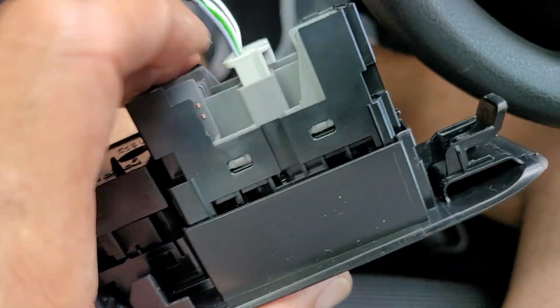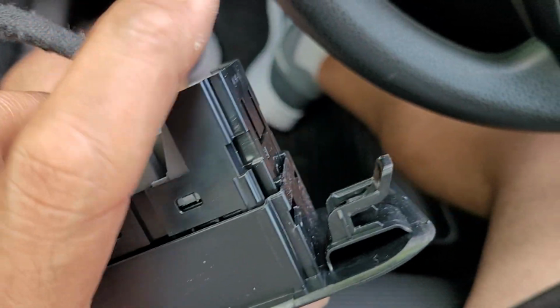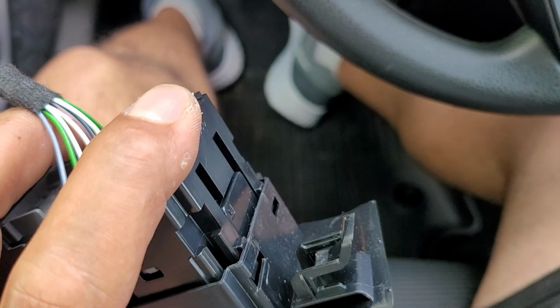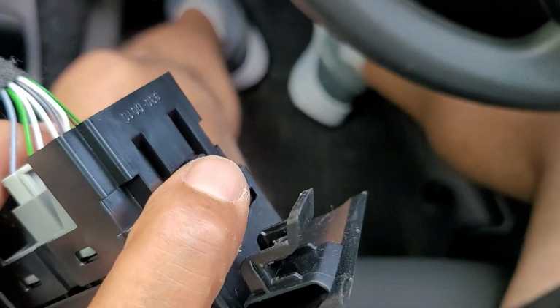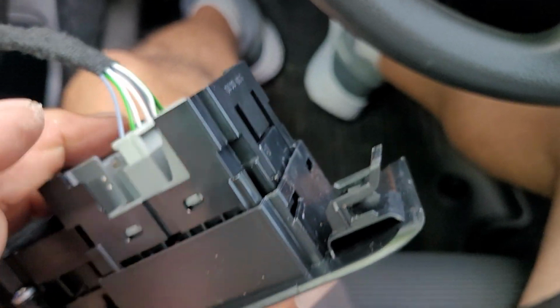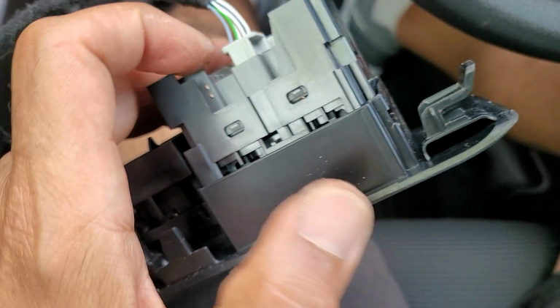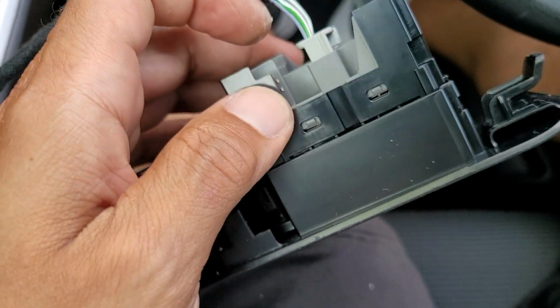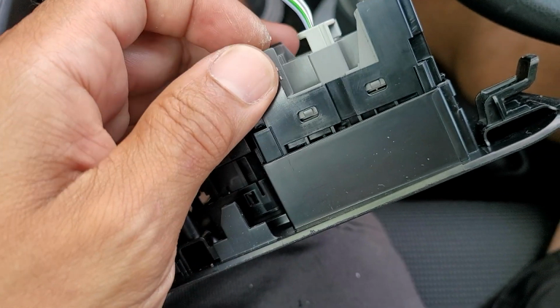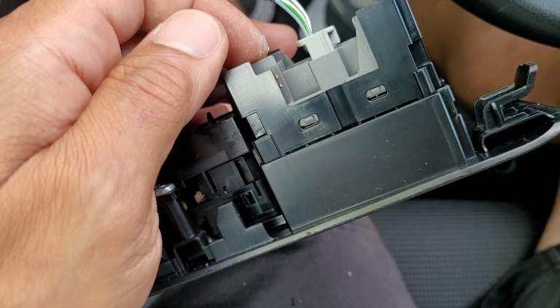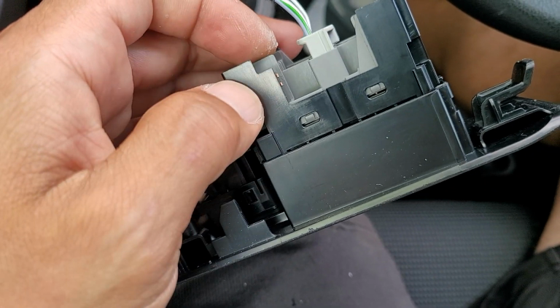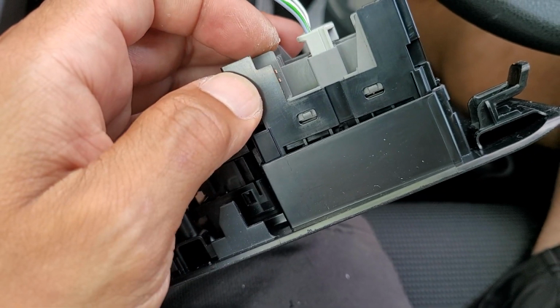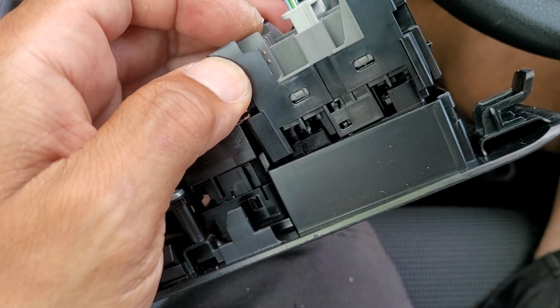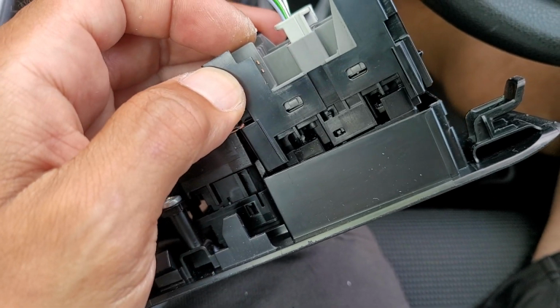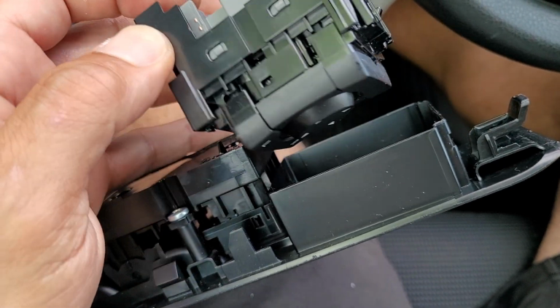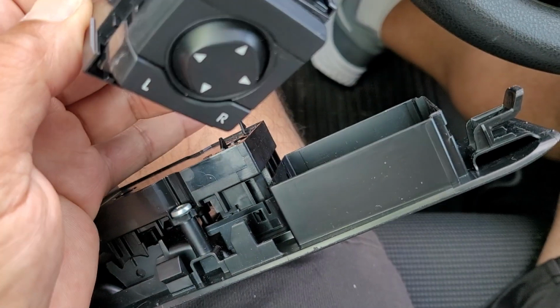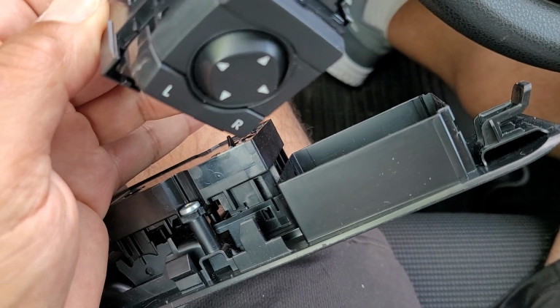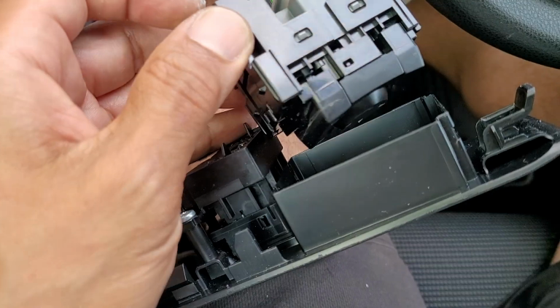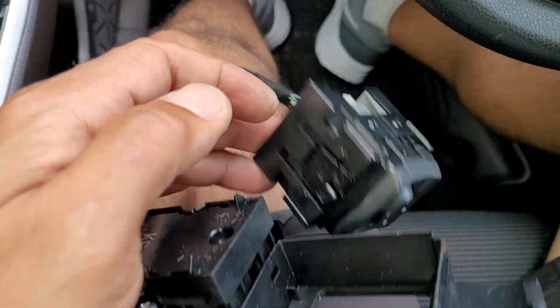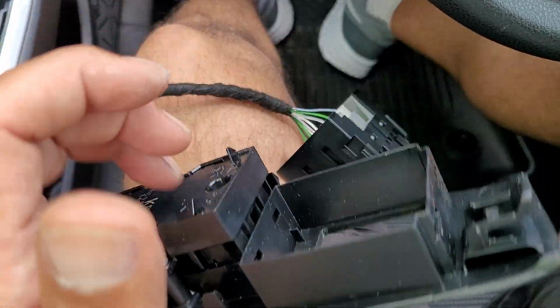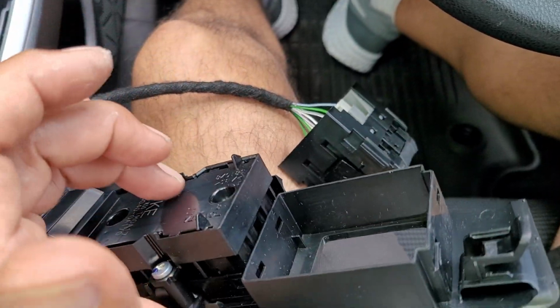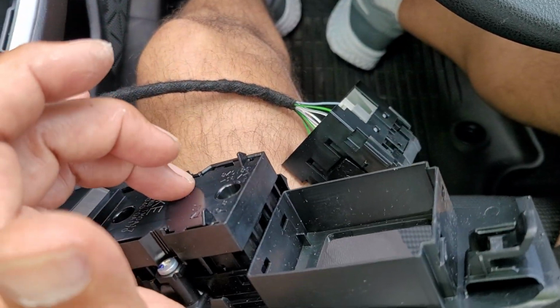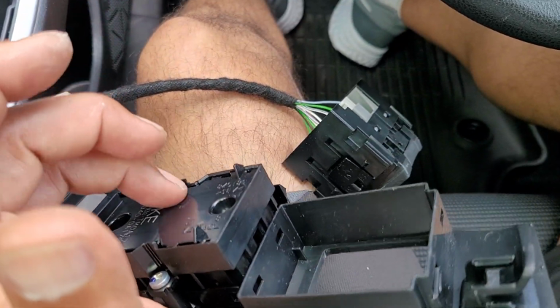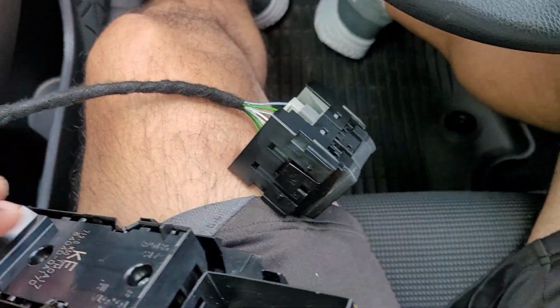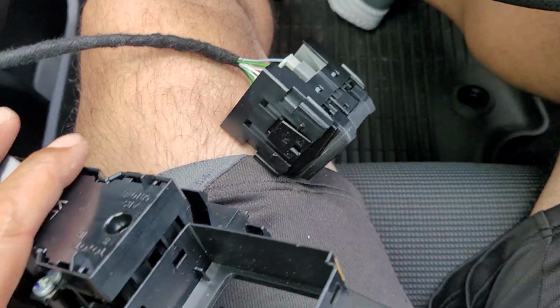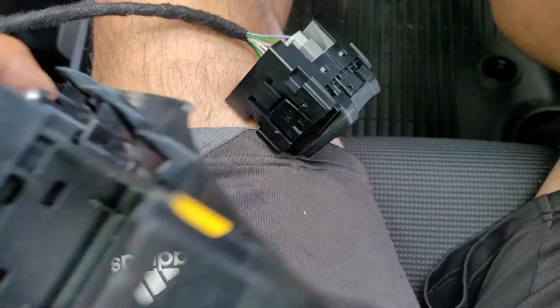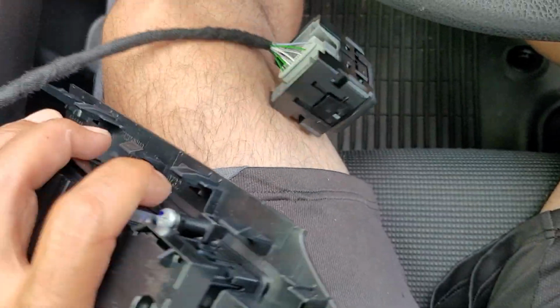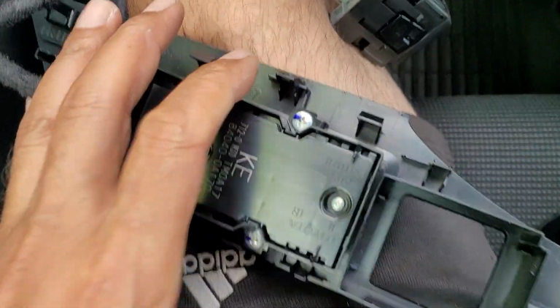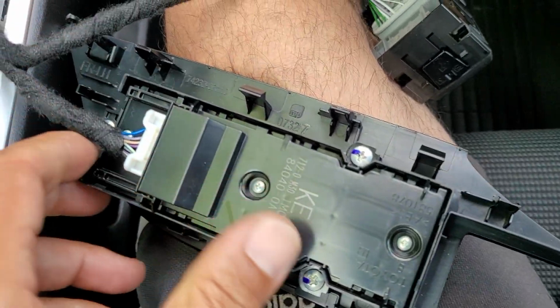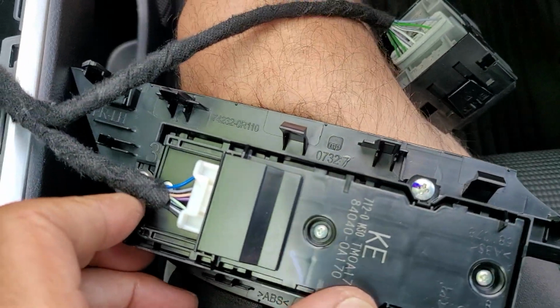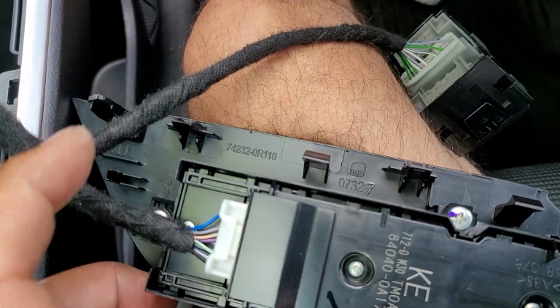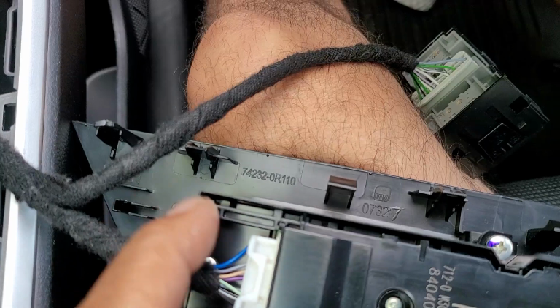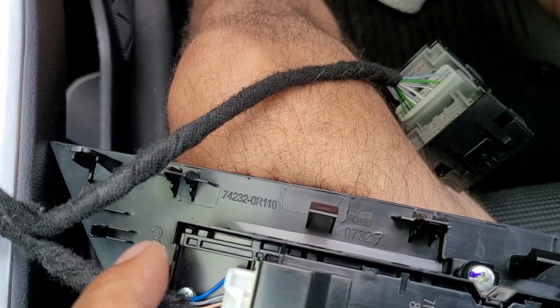I got these guys out first. This looks like it's still sort of clipped in. Just sort of straighten it out as you pull. It'll come out. I didn't take this guy off, but I will — because I want to. For your entertainment purposes.